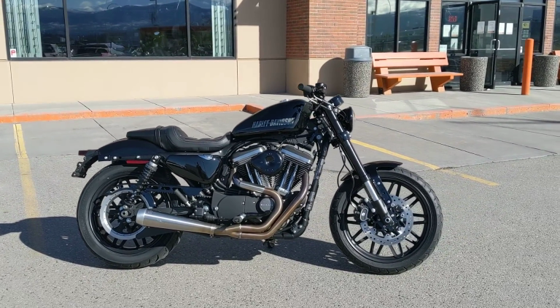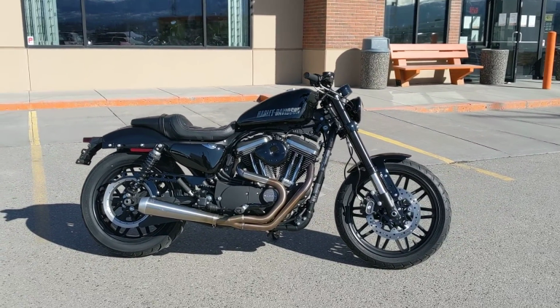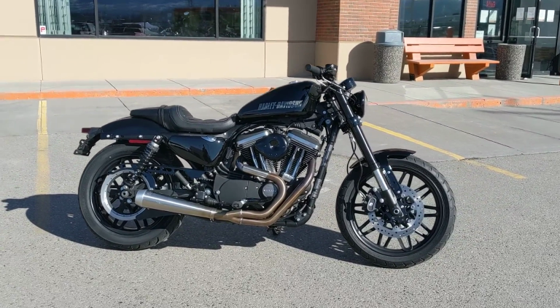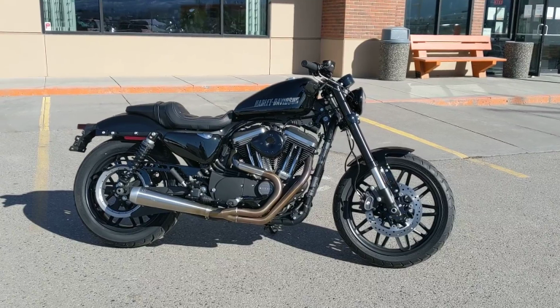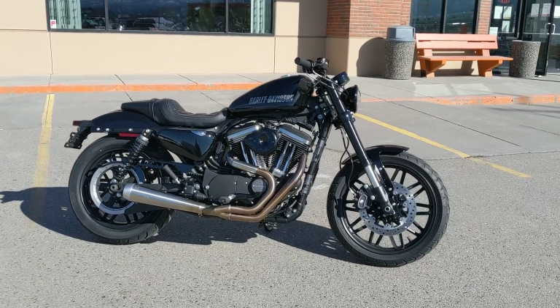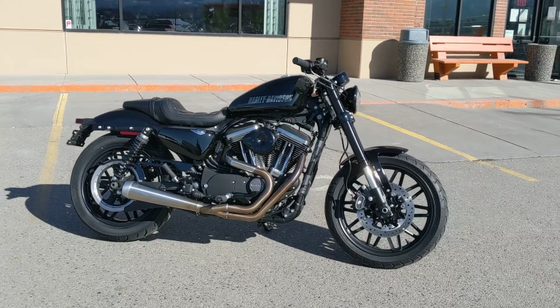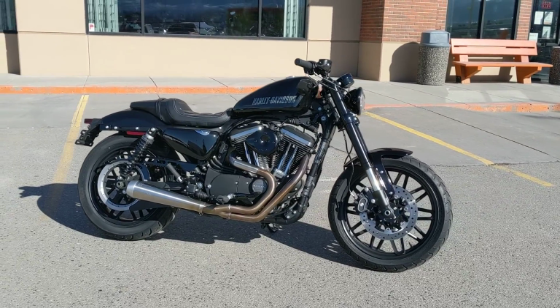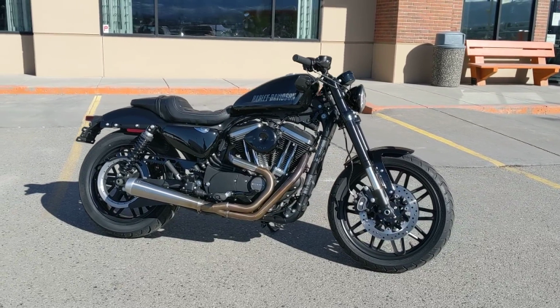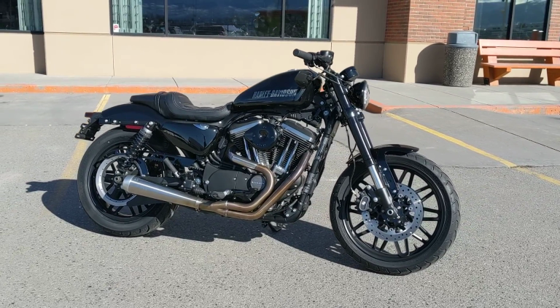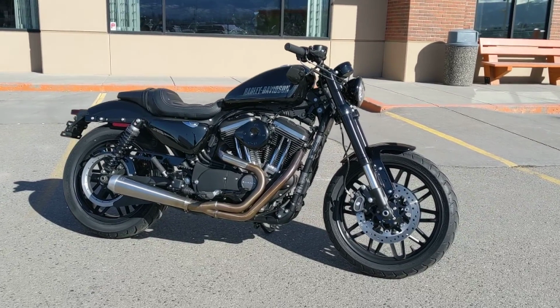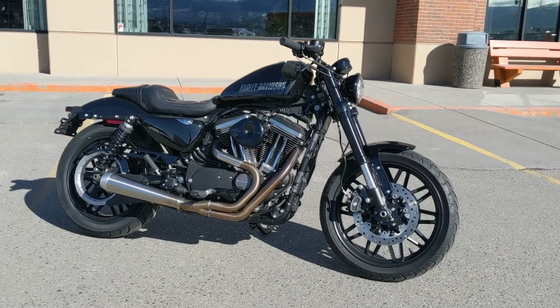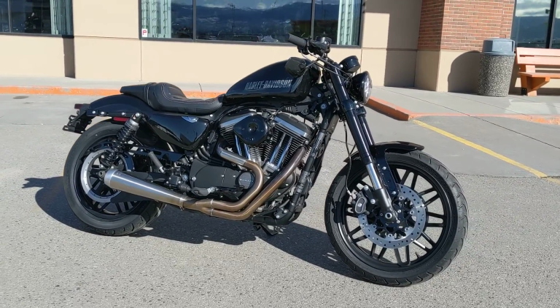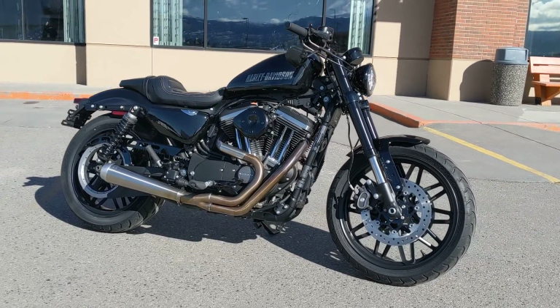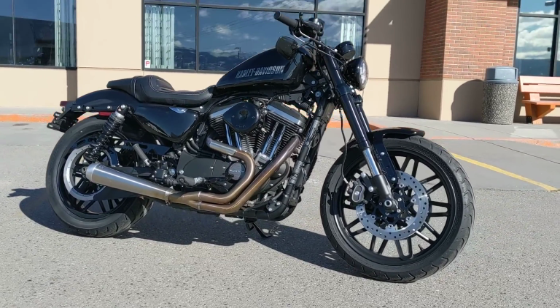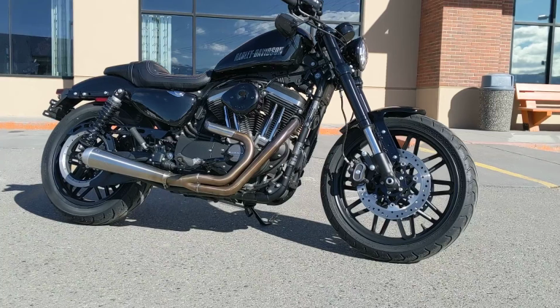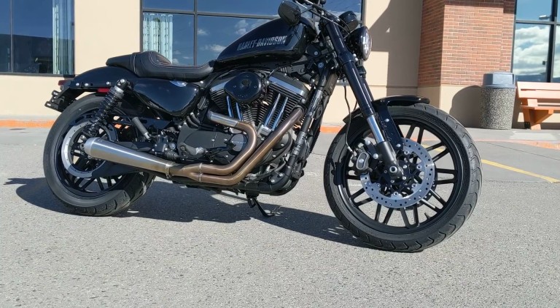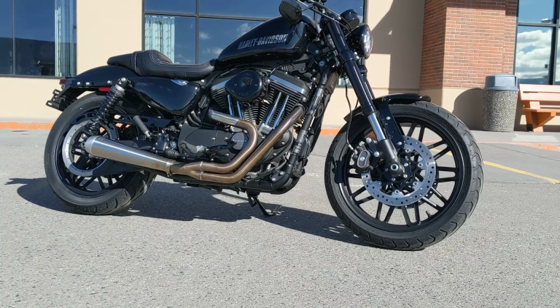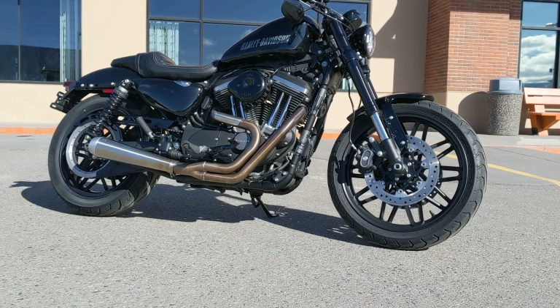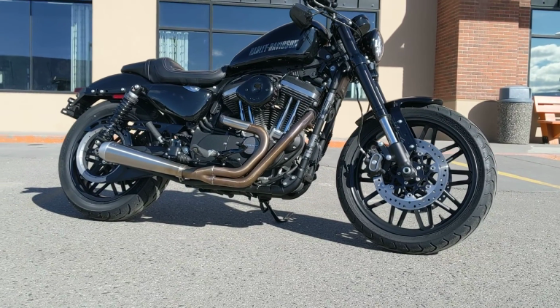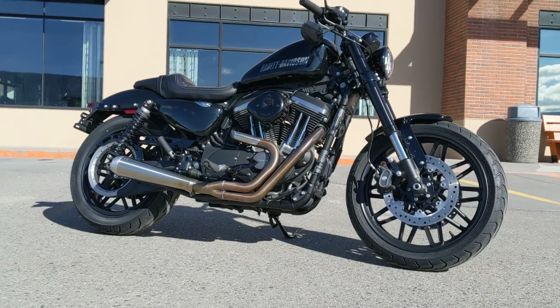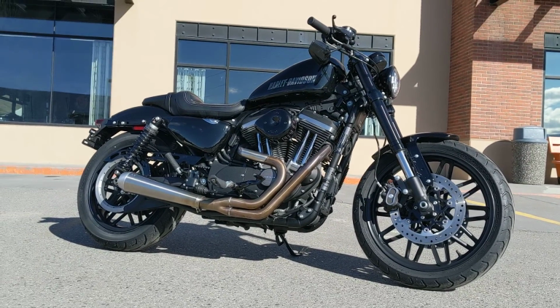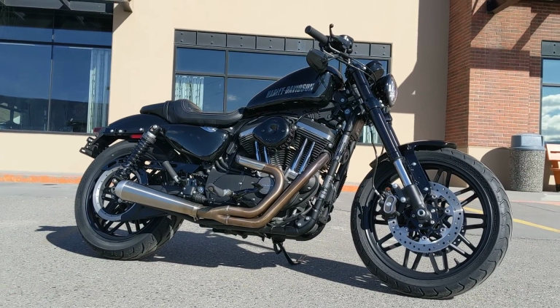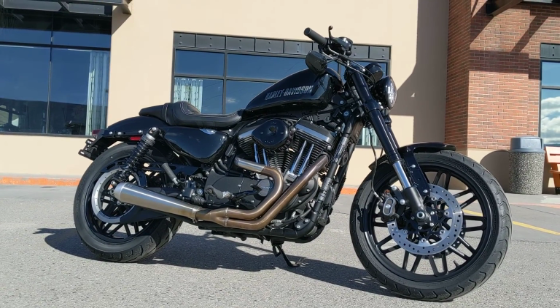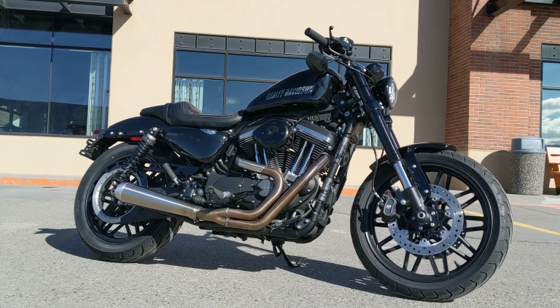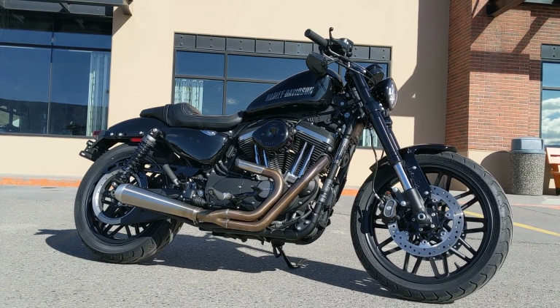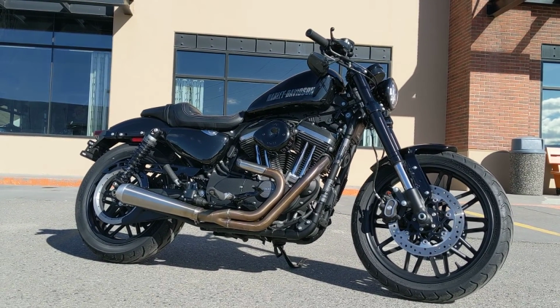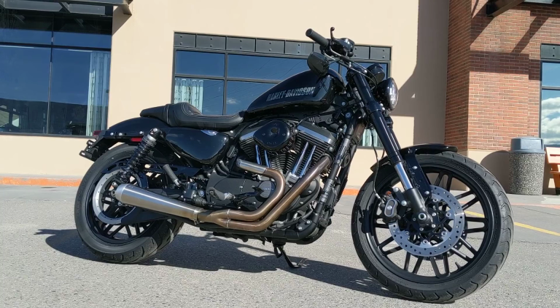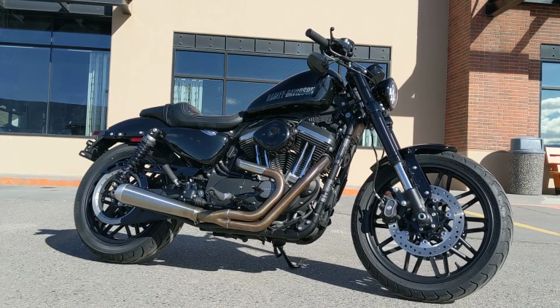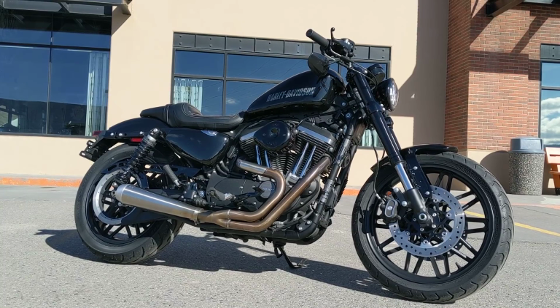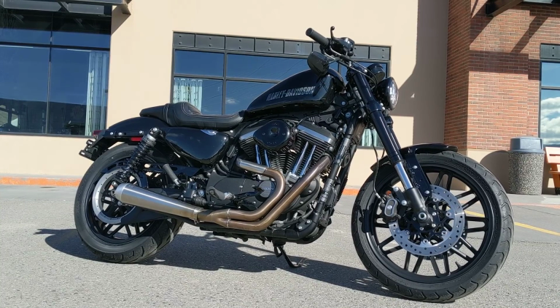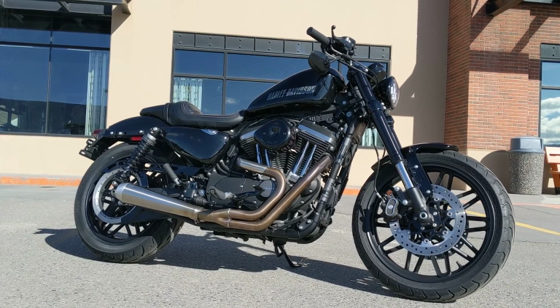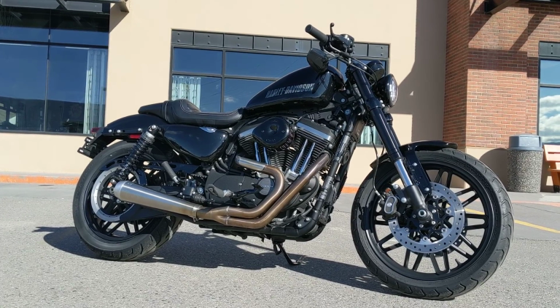It has a 19-inch wheel in the front and 18 in the rear, with a little bit higher ride height than the other Harleys. What that means to you is a little bit more lean angle, easier control, and a lot more confidence.